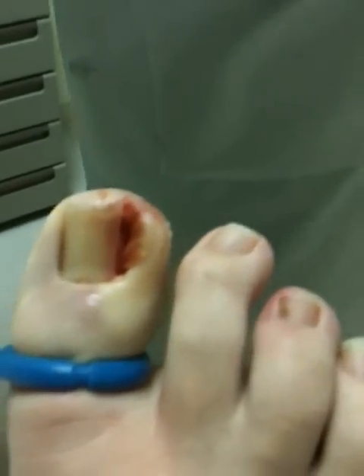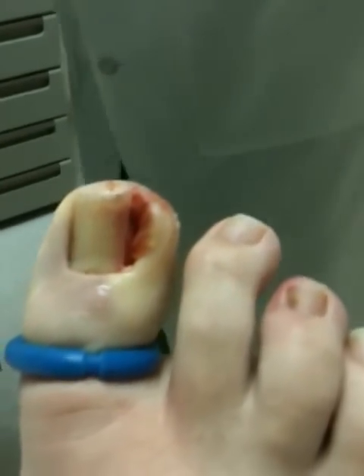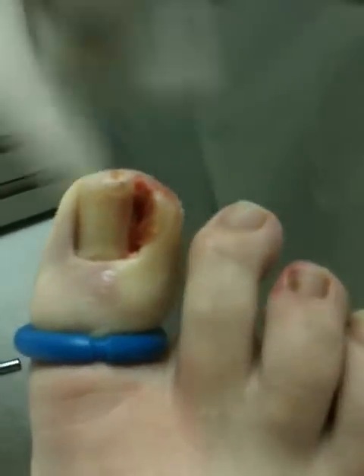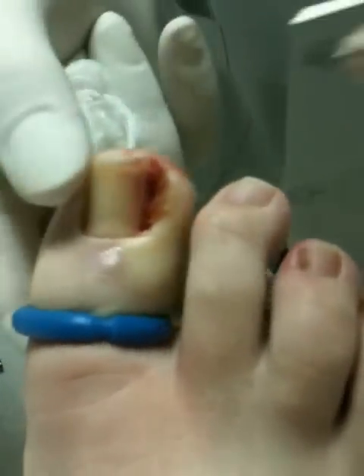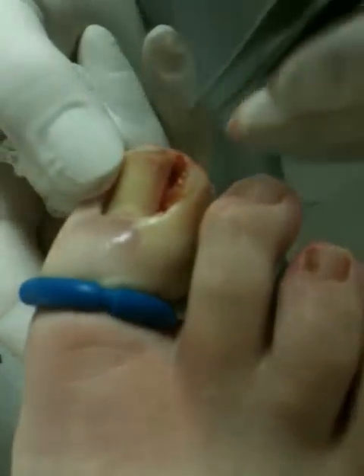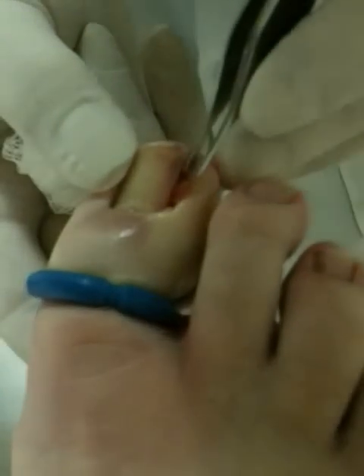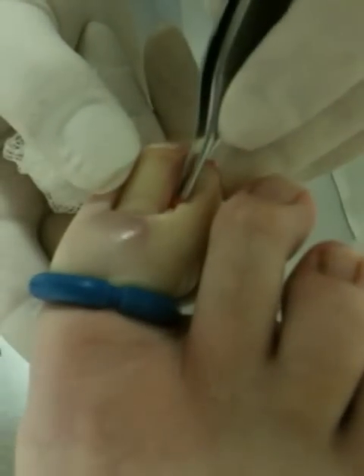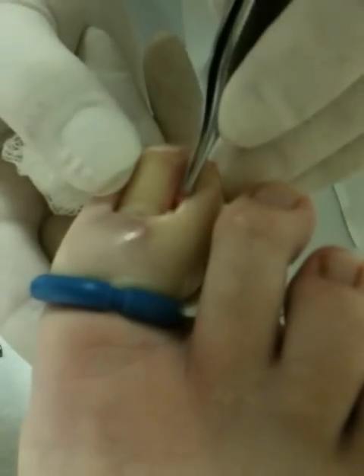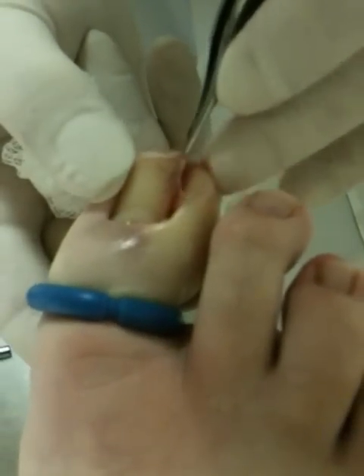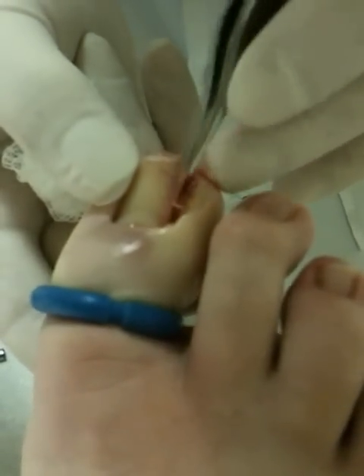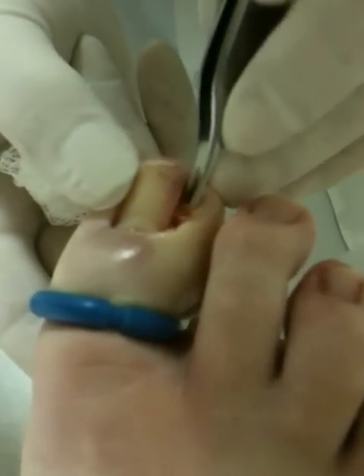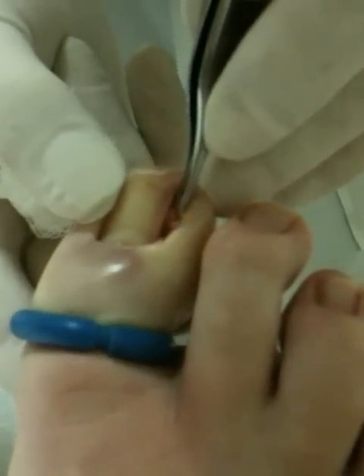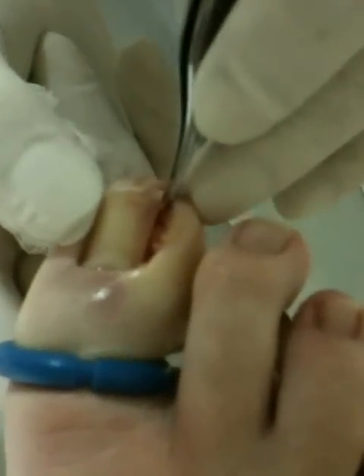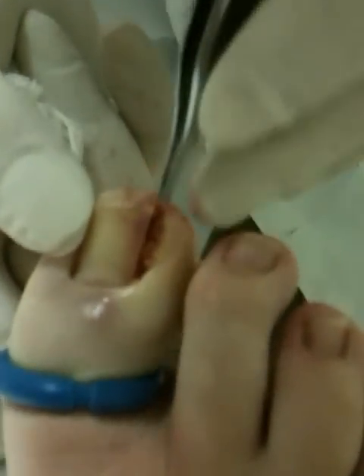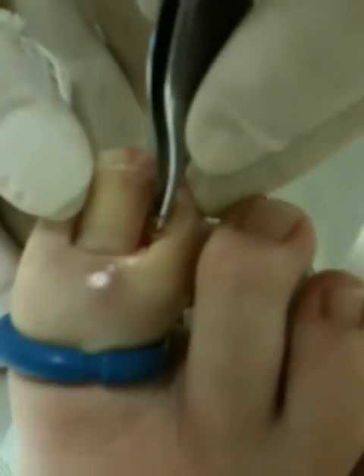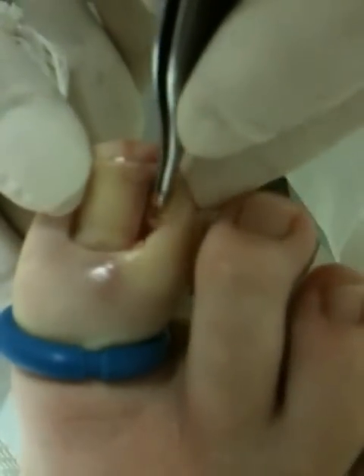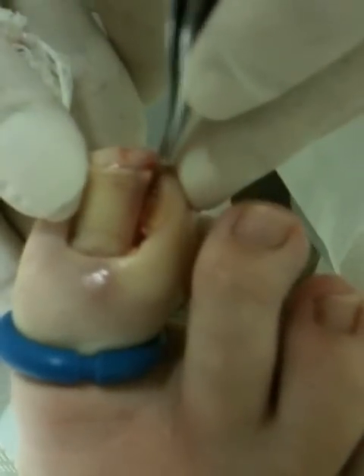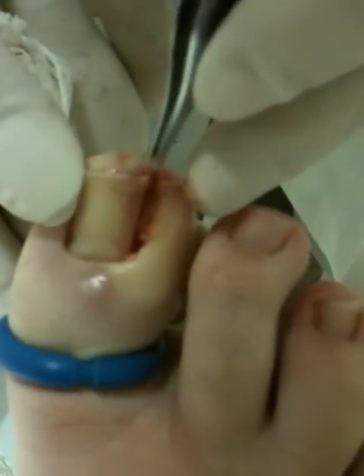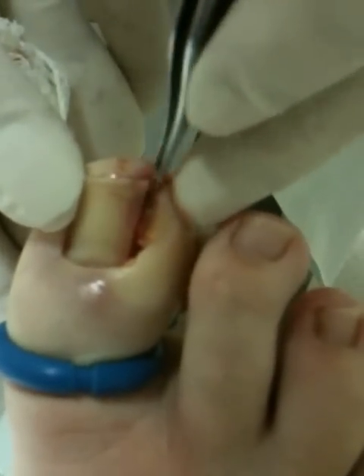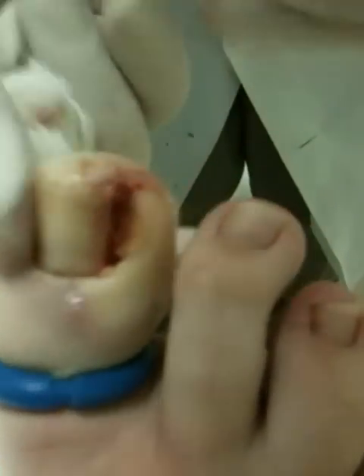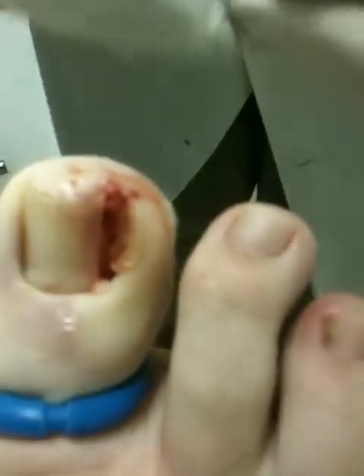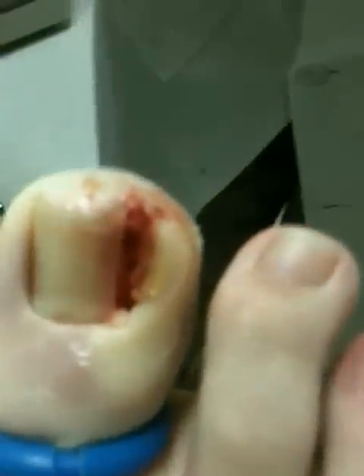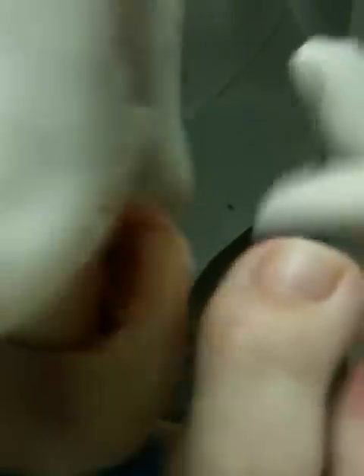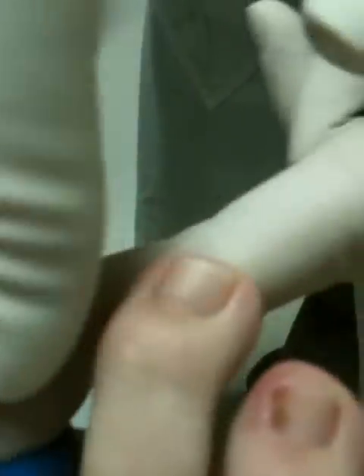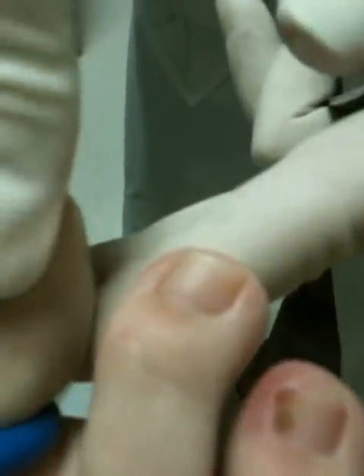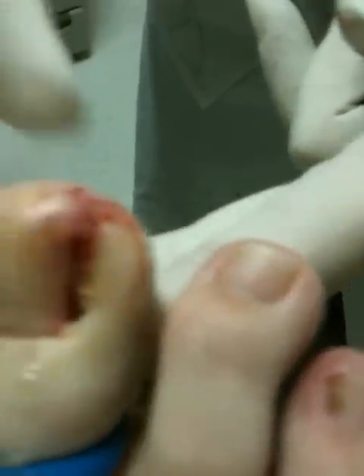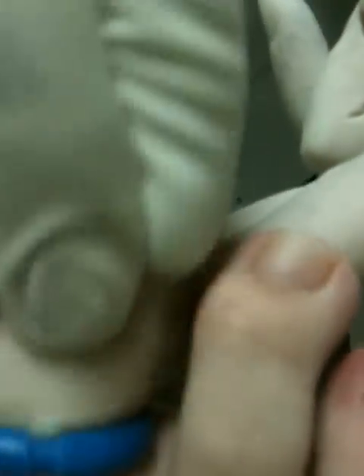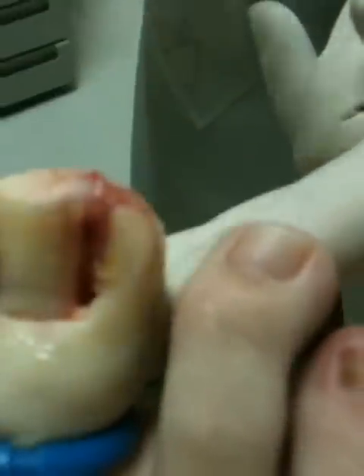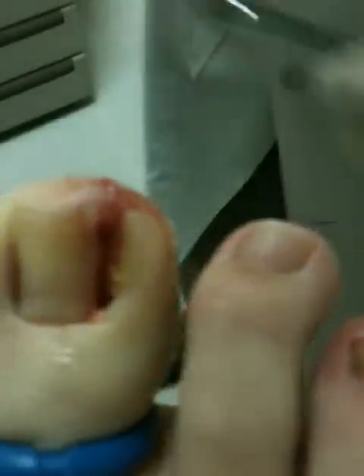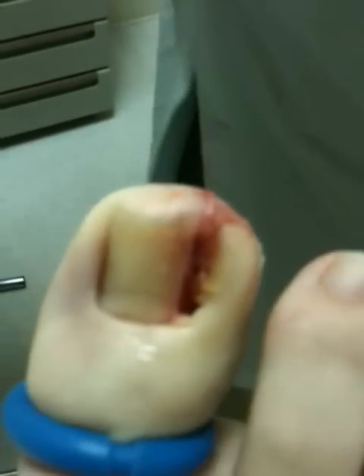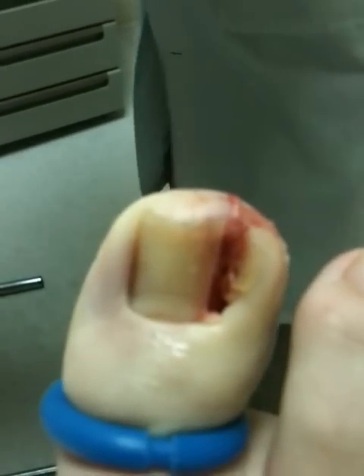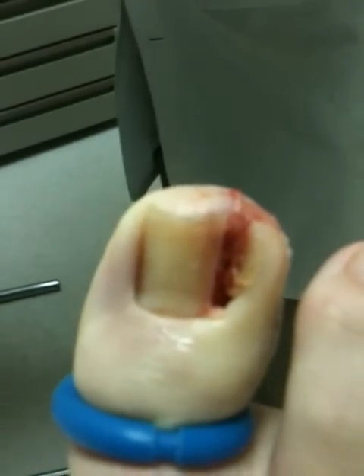Sometimes it's necessary to remove a little bit of this dead skin — it's called proud flesh. There's some tissue here. We don't have to take too much; most of this will go down on its own once that nail is healed.